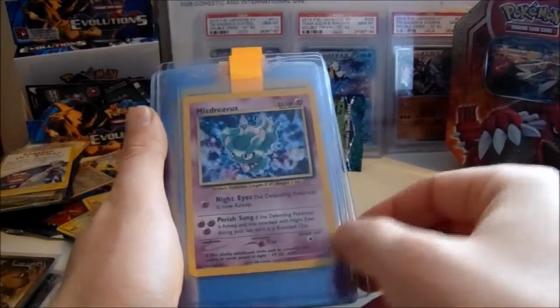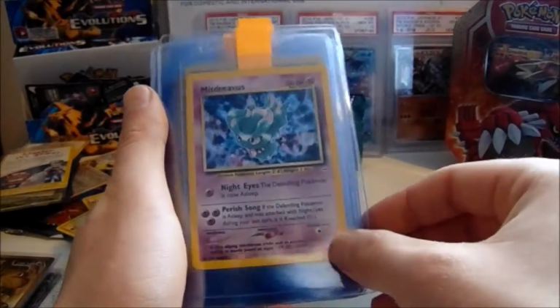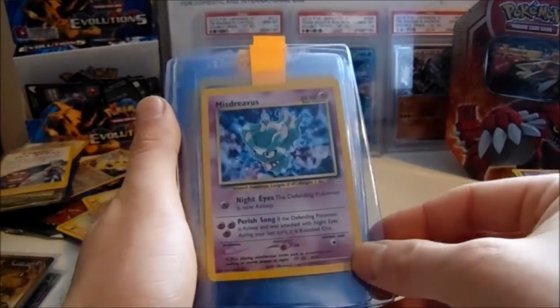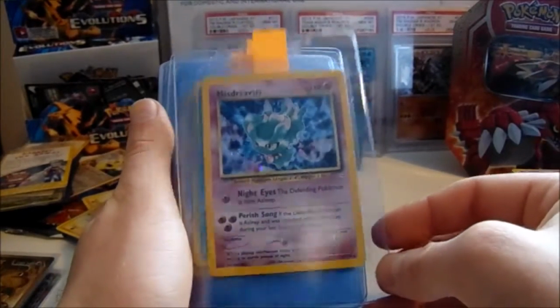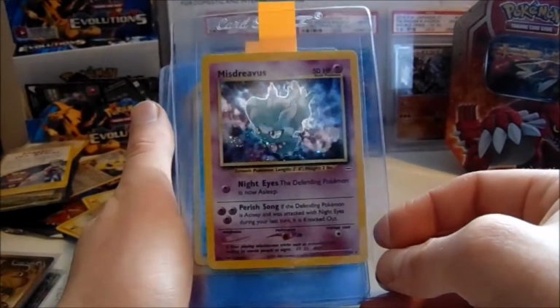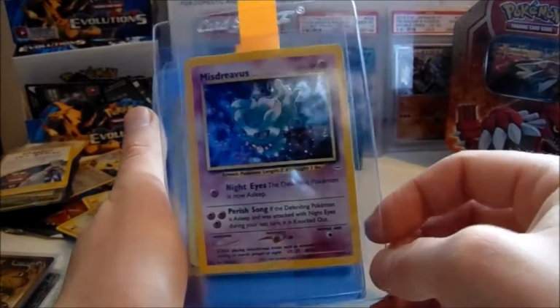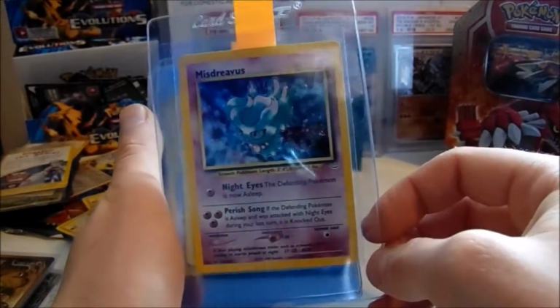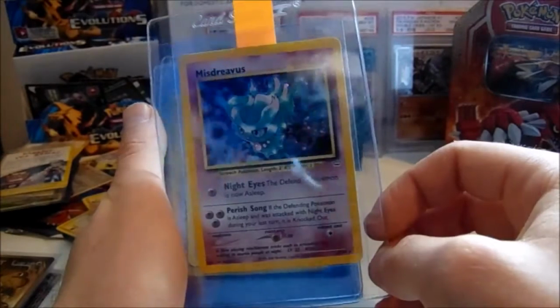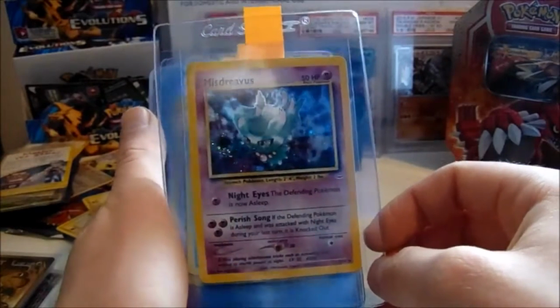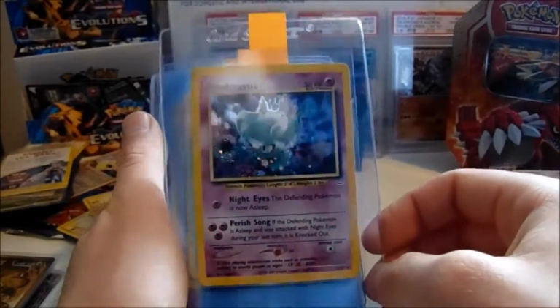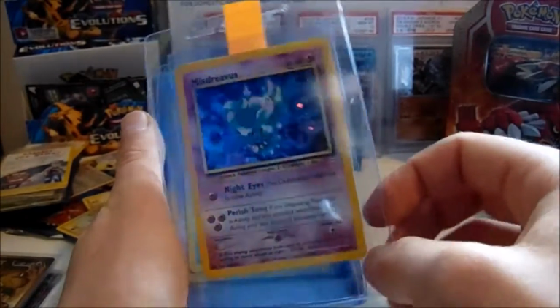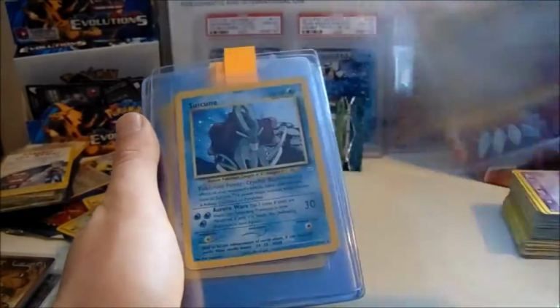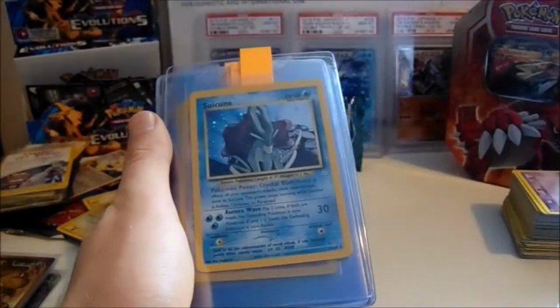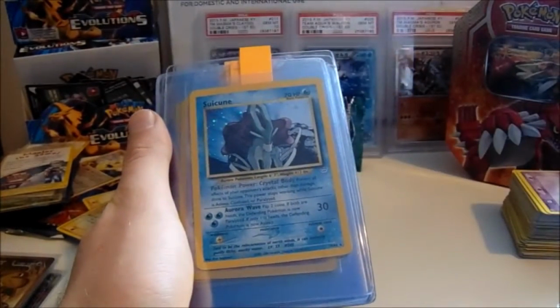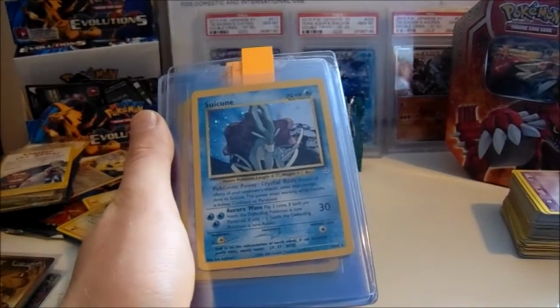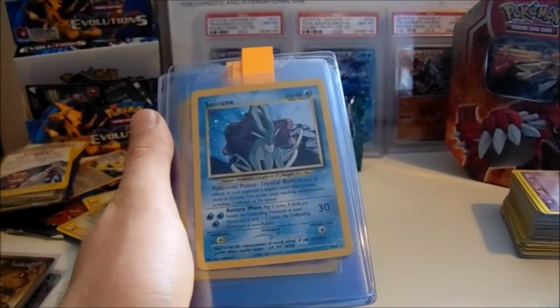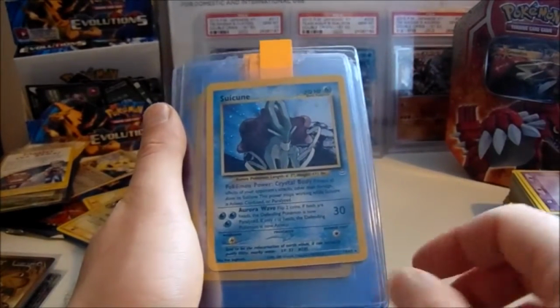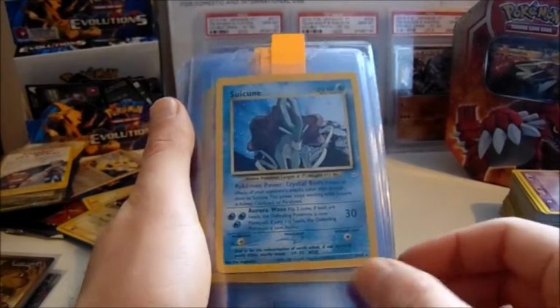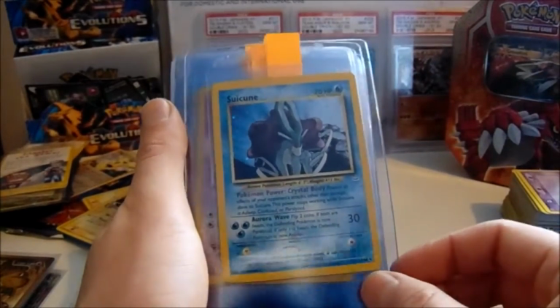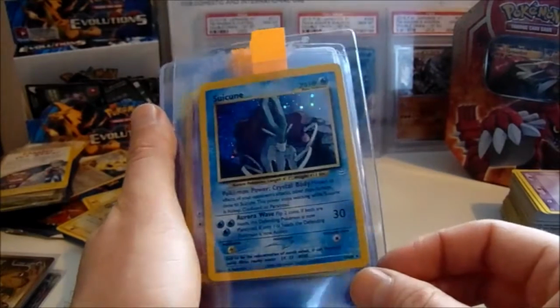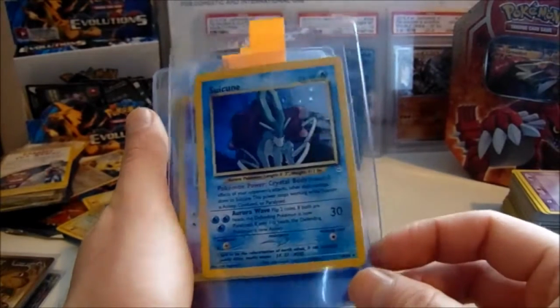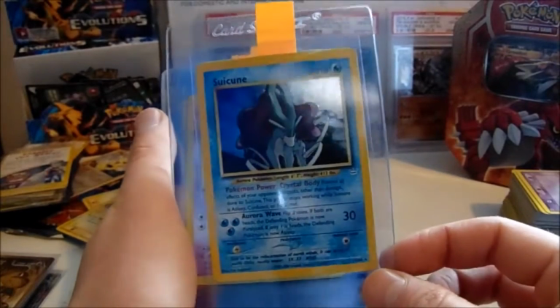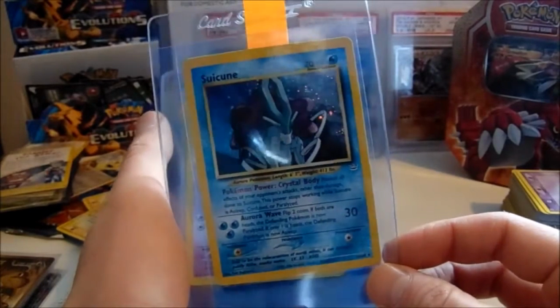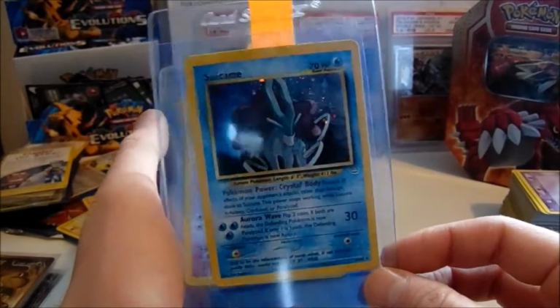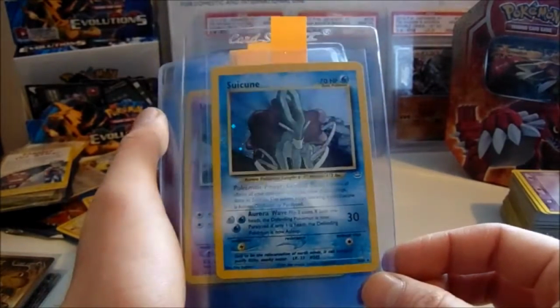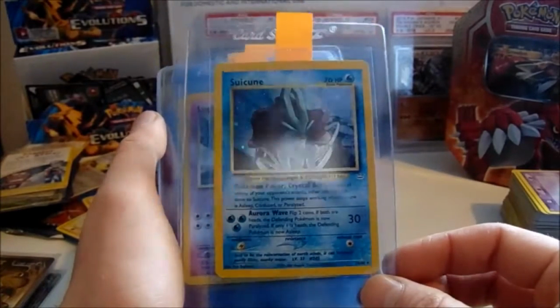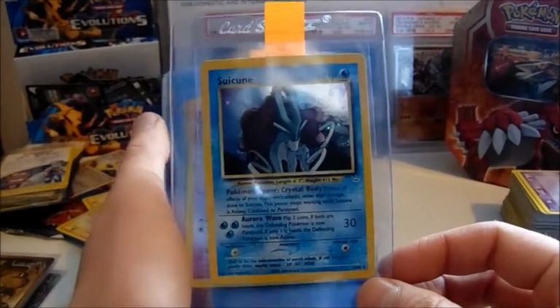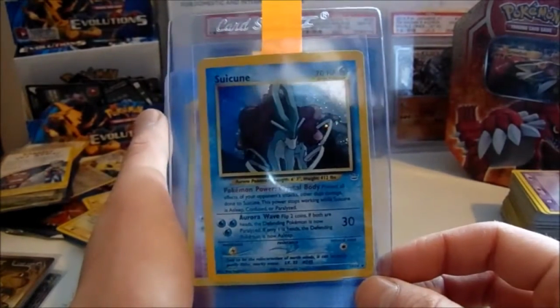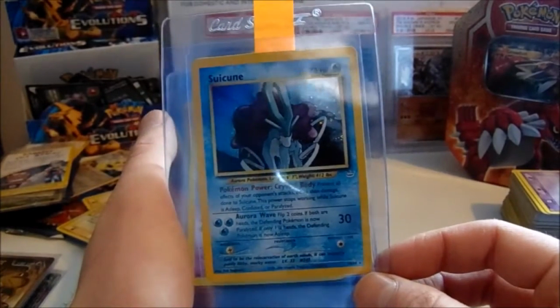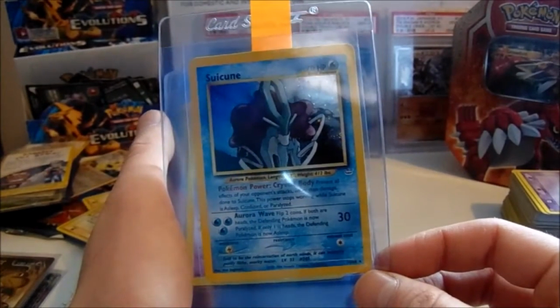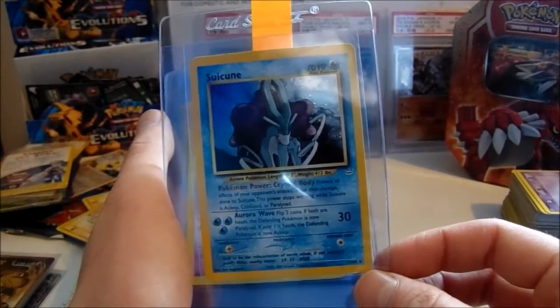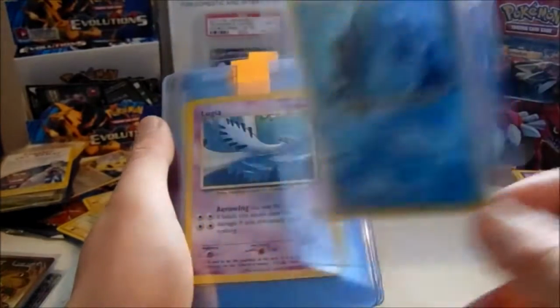Misdreavus Unlimited from Neo Revelation — very difficult grade, everyone knows that. Suicune, Neo Revelation — beautiful card, beautiful artwork. It's just one of those cards. It's an iconic card of the Legendary Dogs, really. Beautiful.